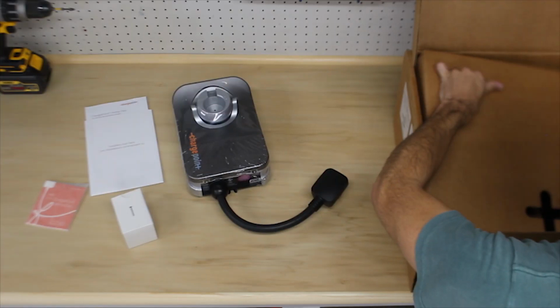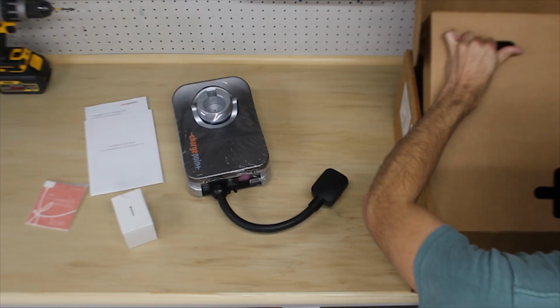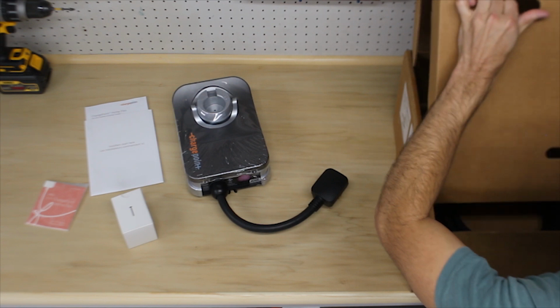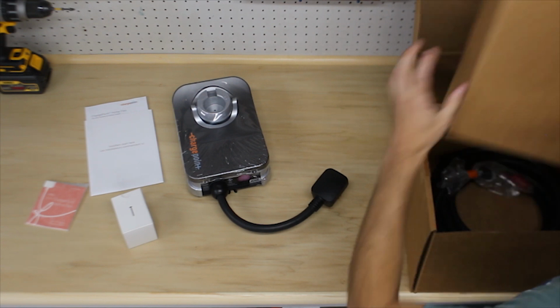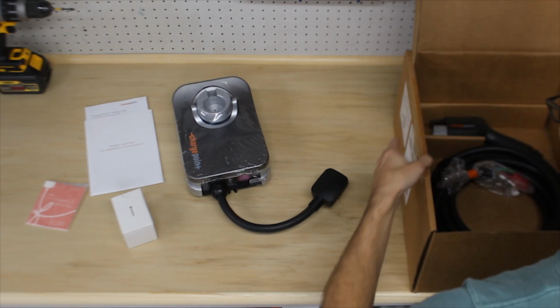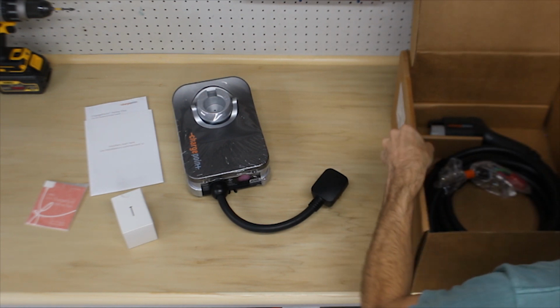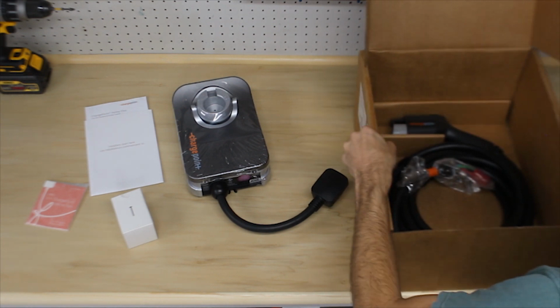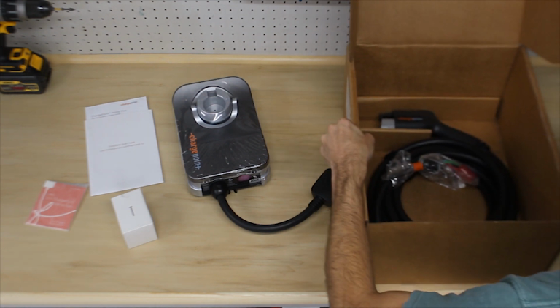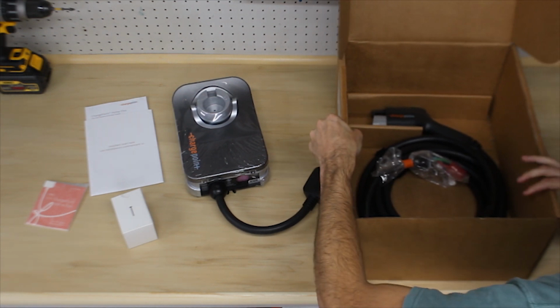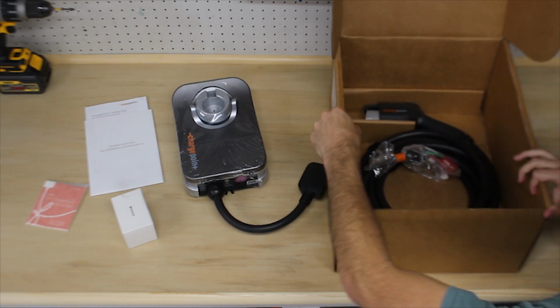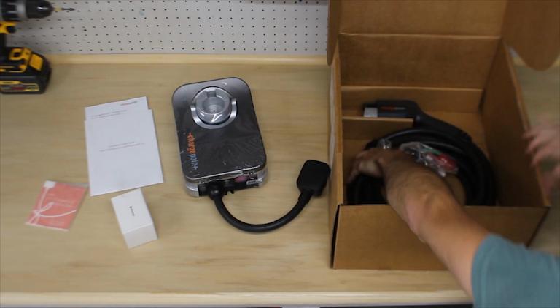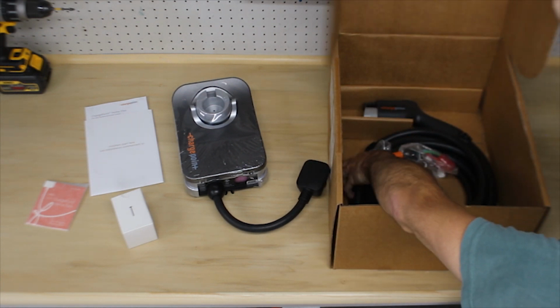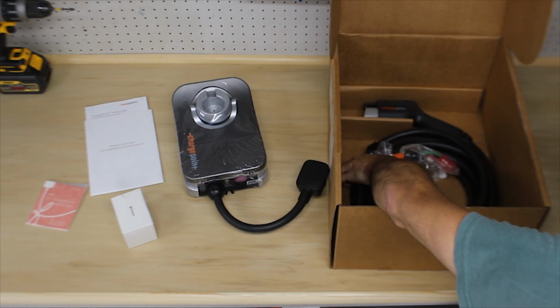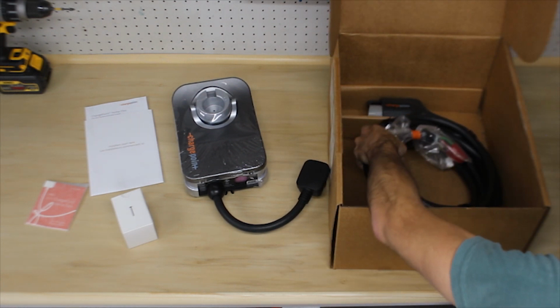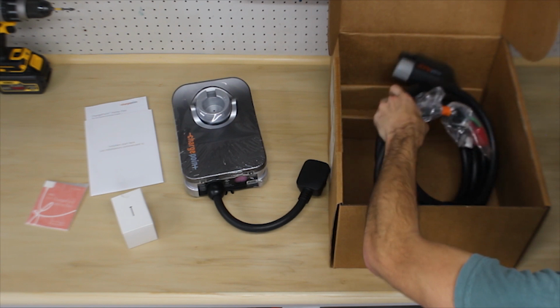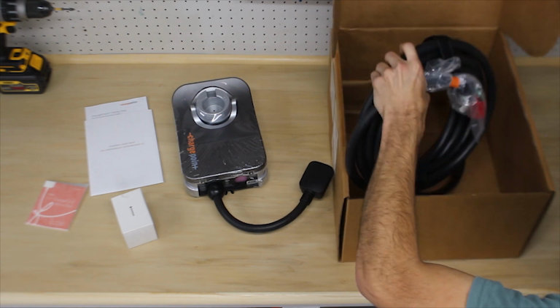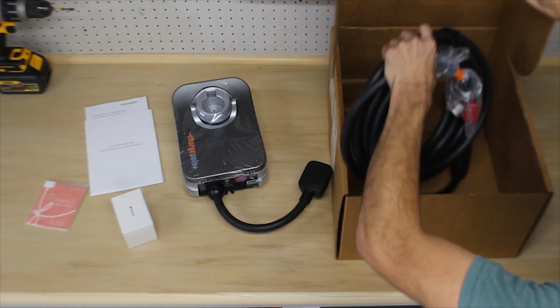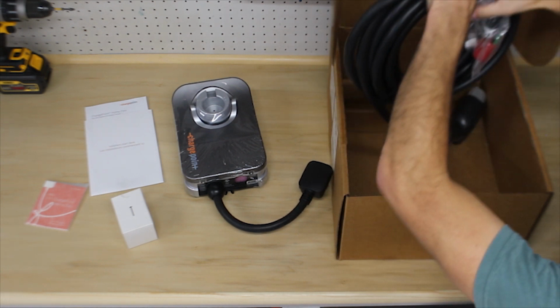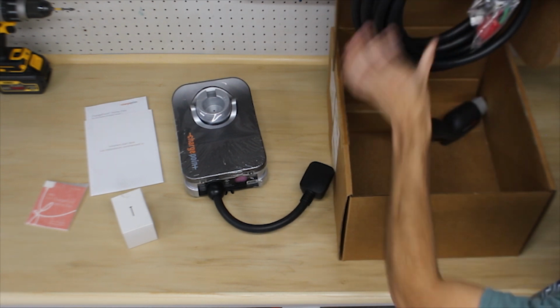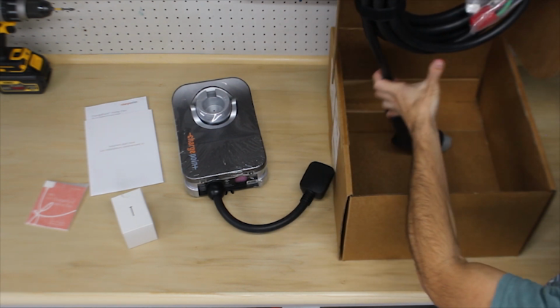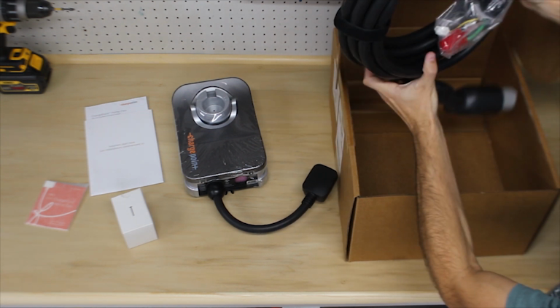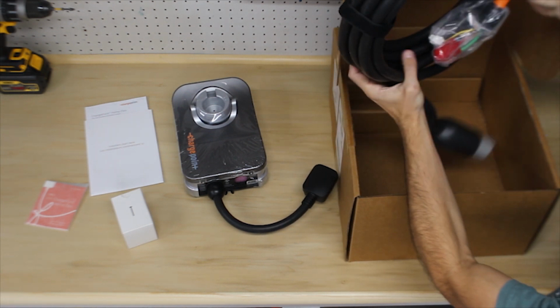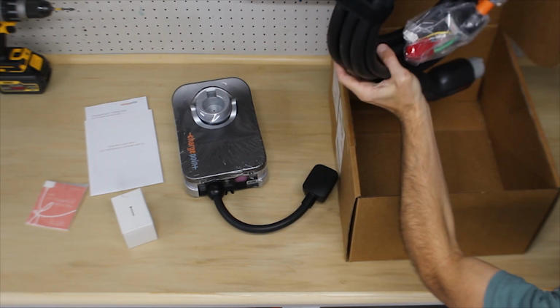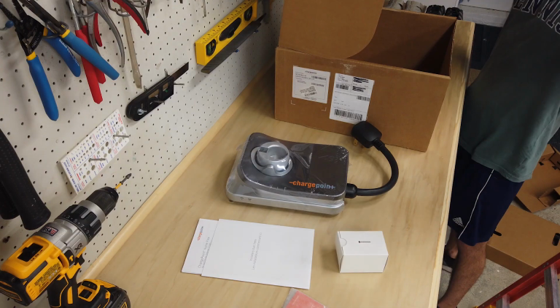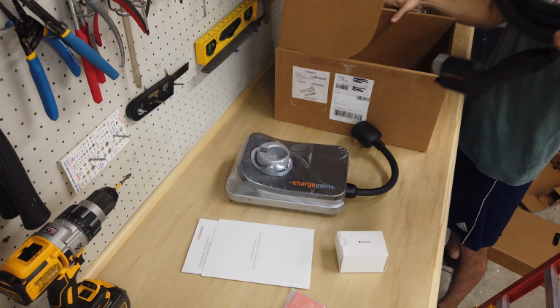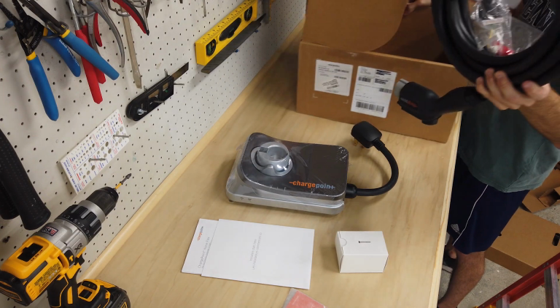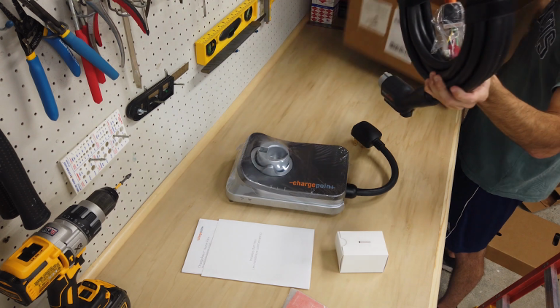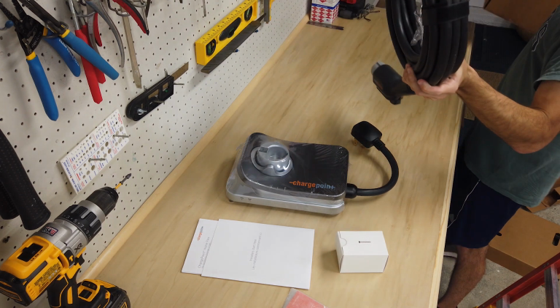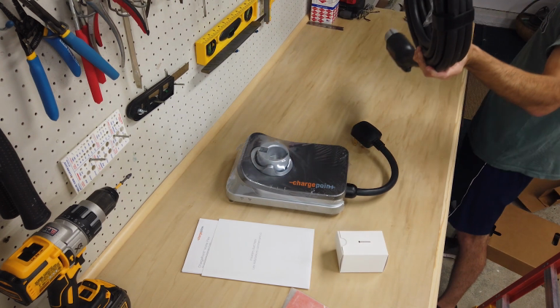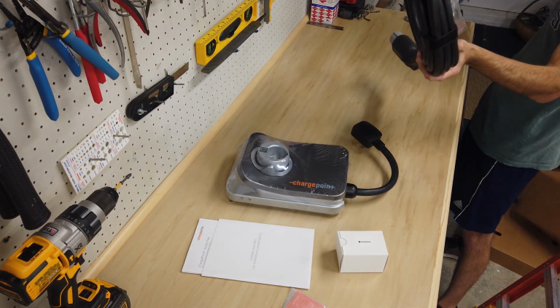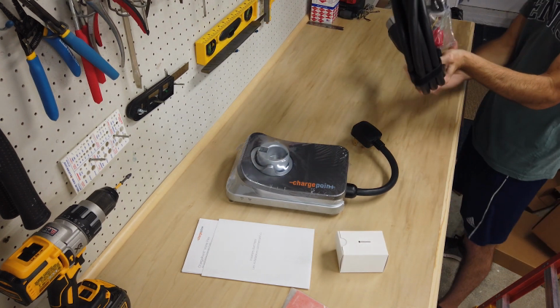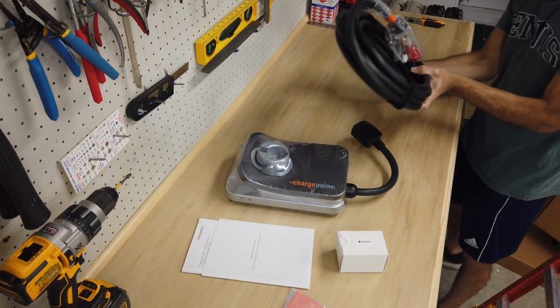The charger comes with a 23-foot charging cable and is UL listed for safety. It's also Energy Star certified for efficiency and backed by a 3-year manufacturer warranty with 24/7 support available.